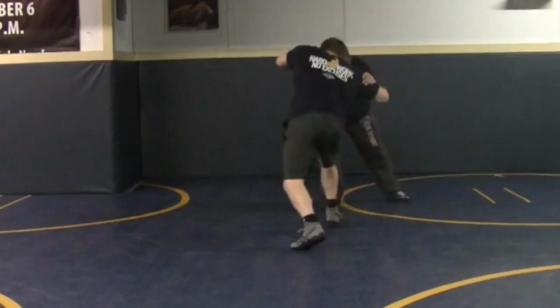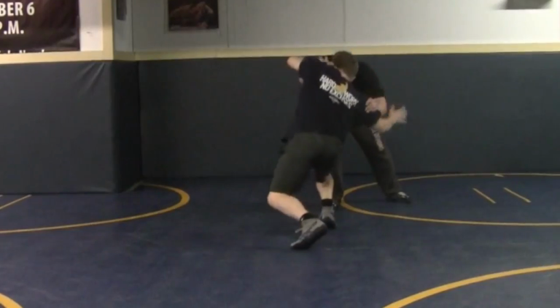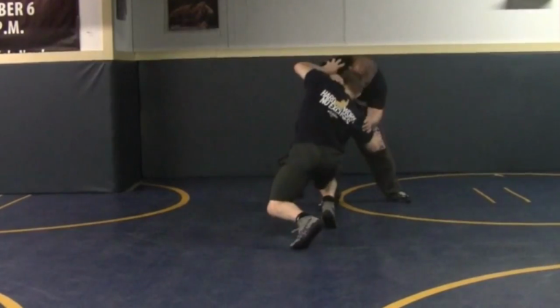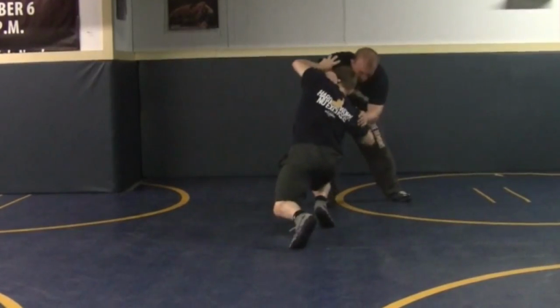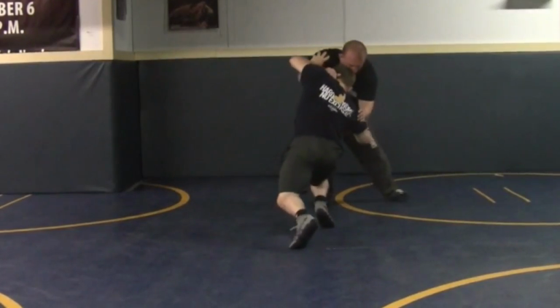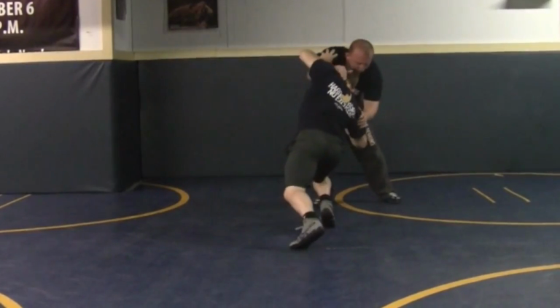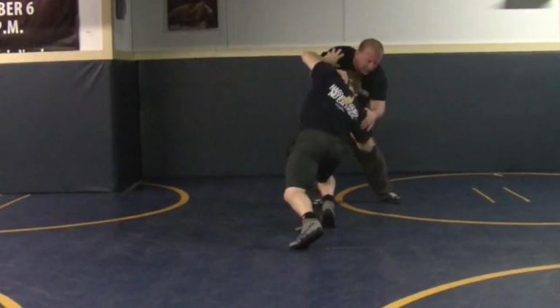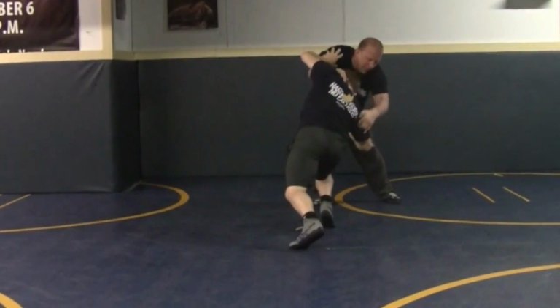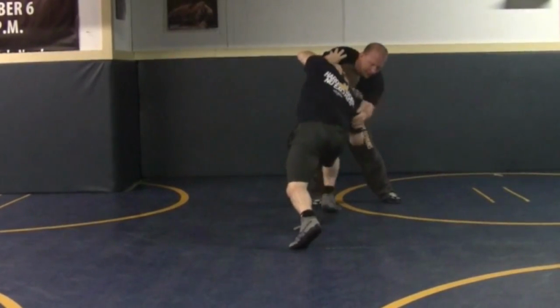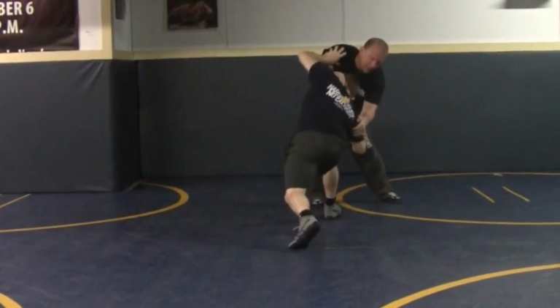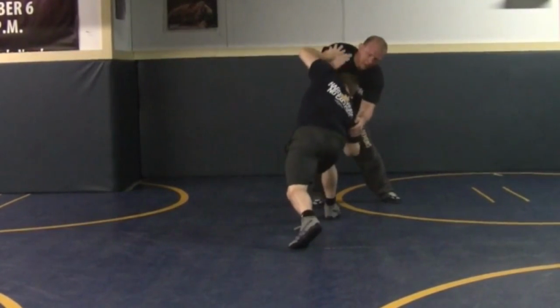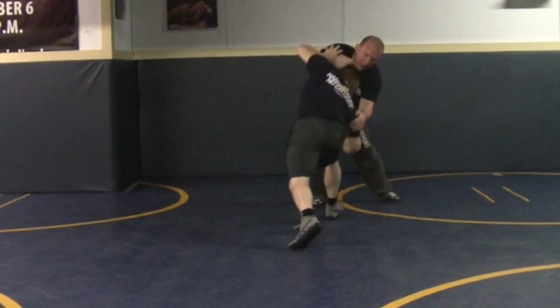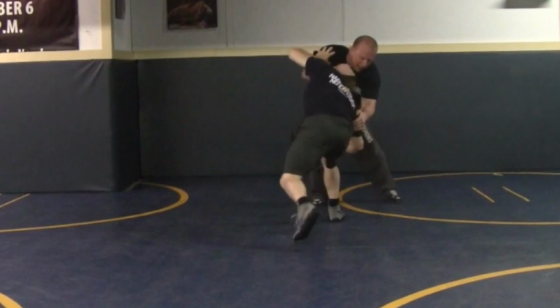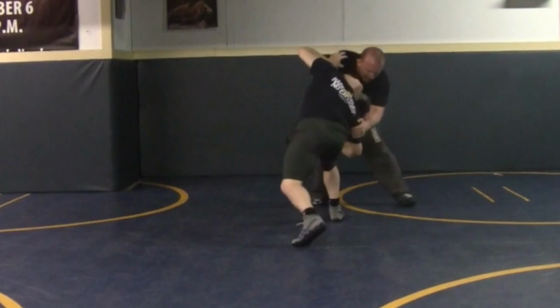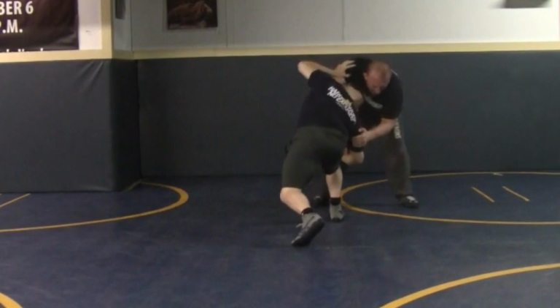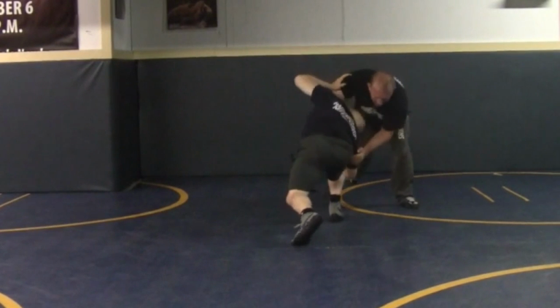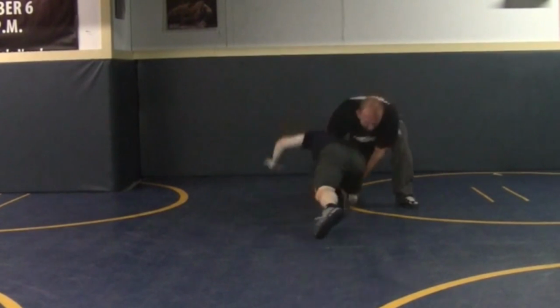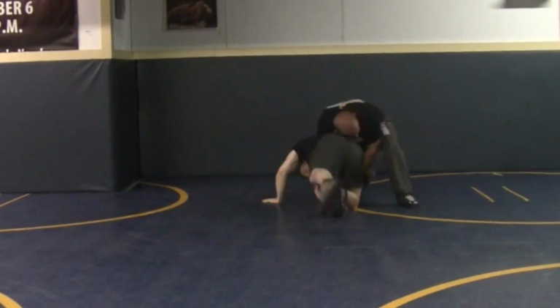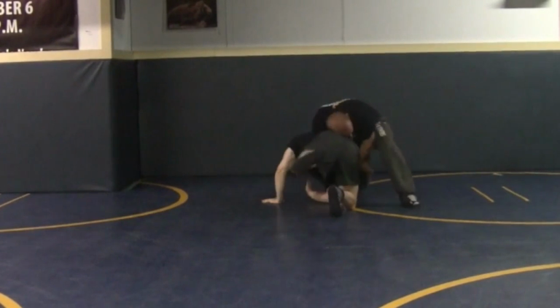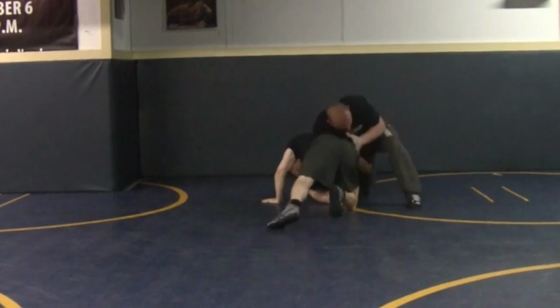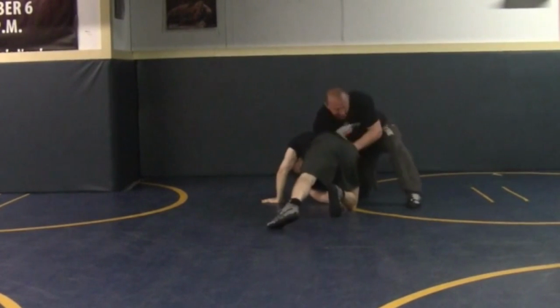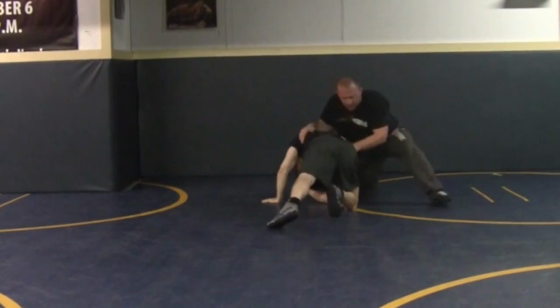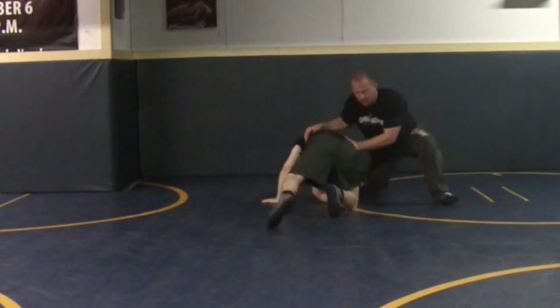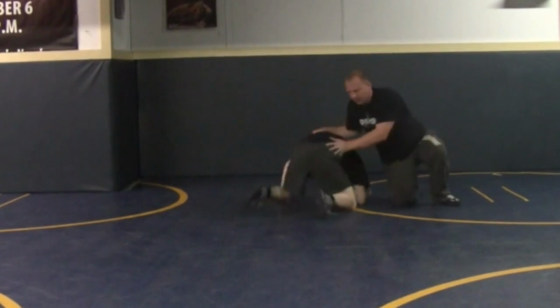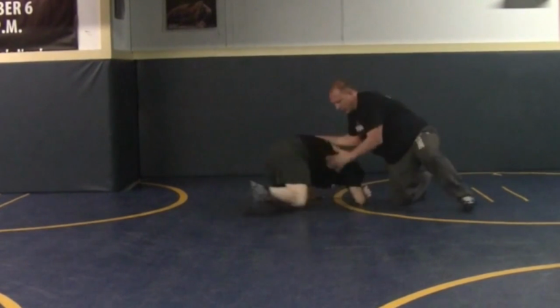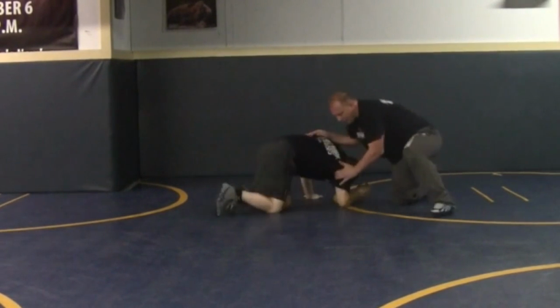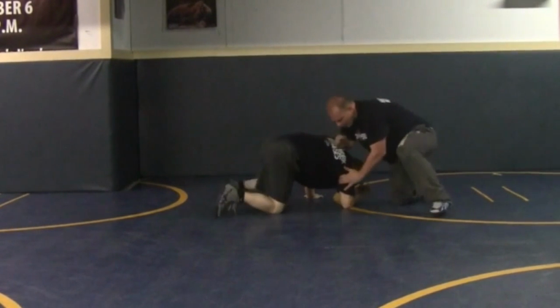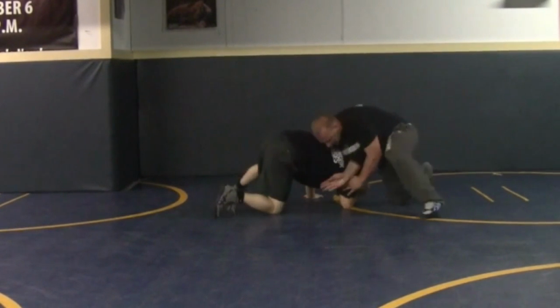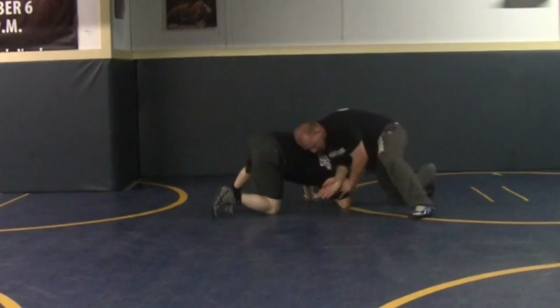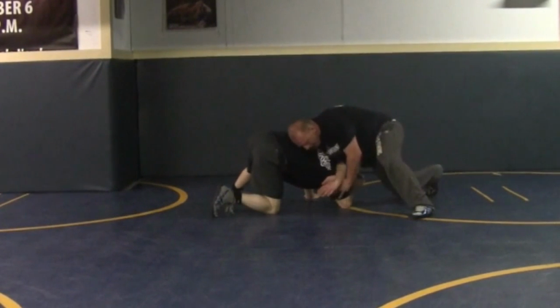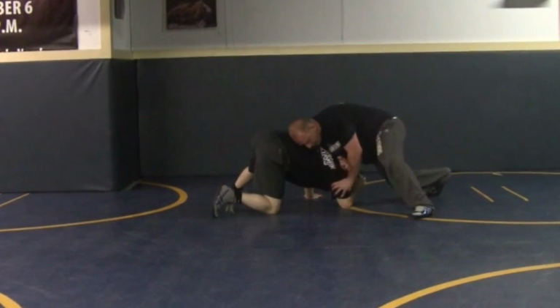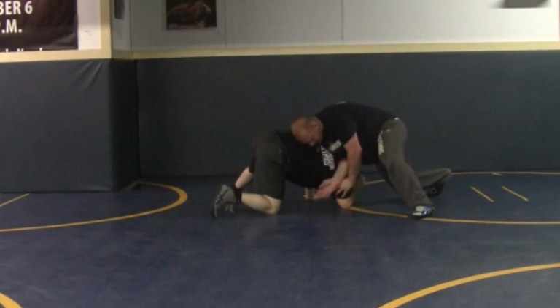He shoots on me right here. Legs coming back, head — boom, I guide him into the mat. Right away, right away I'm landing. Weight's on him.